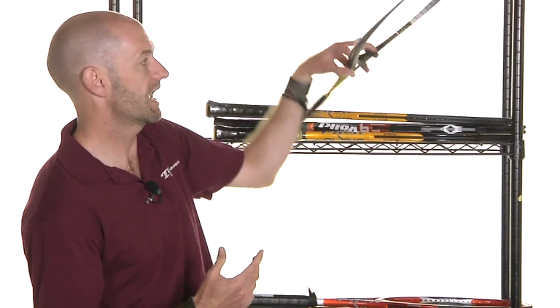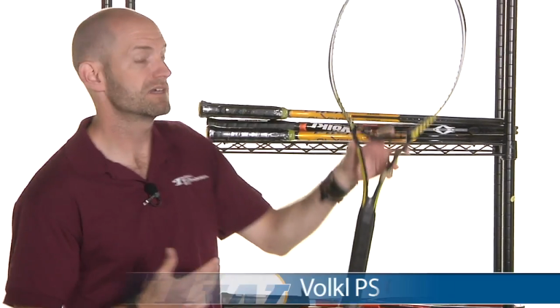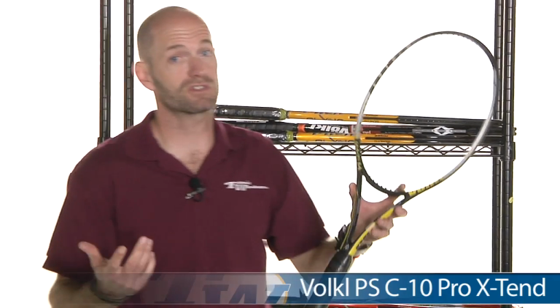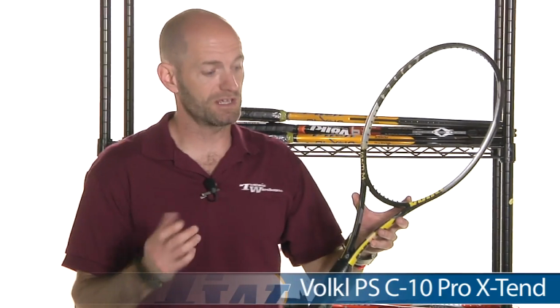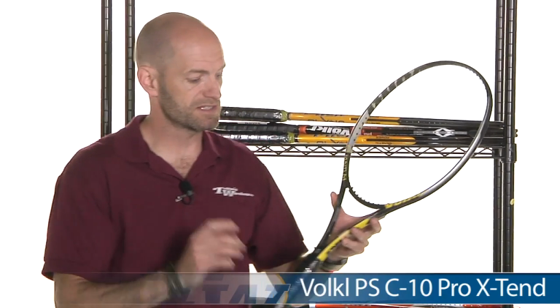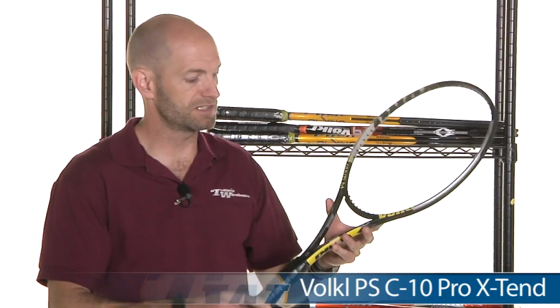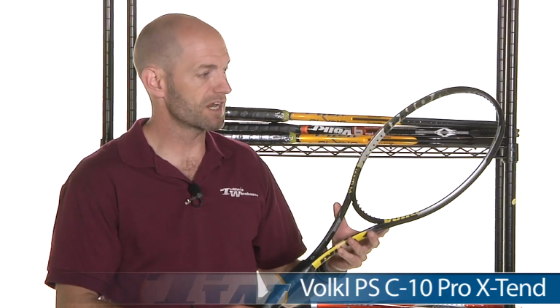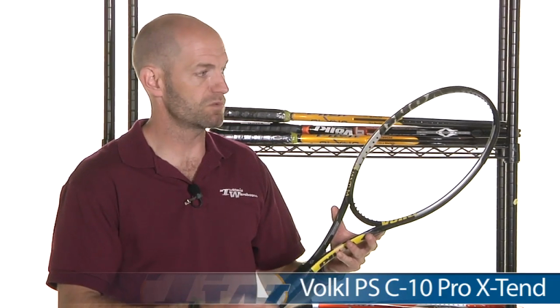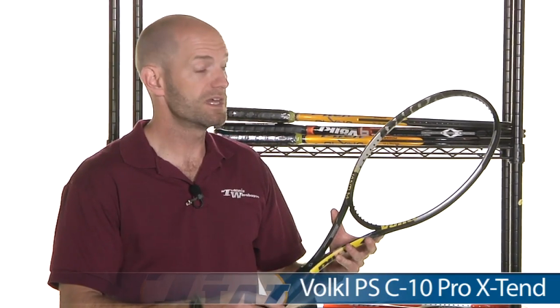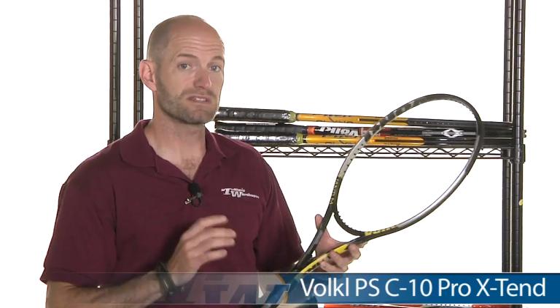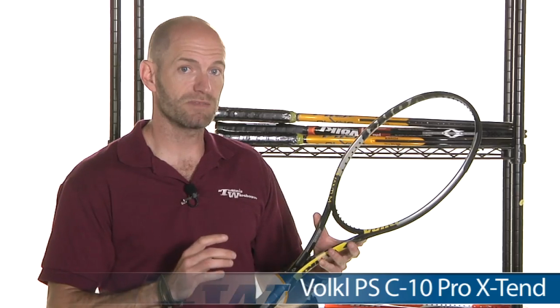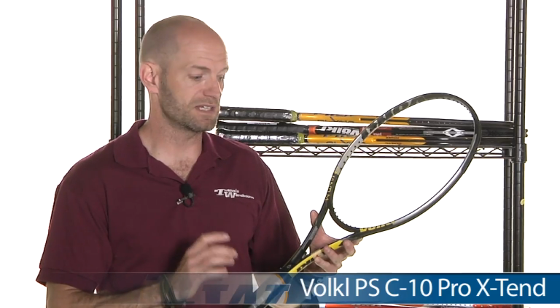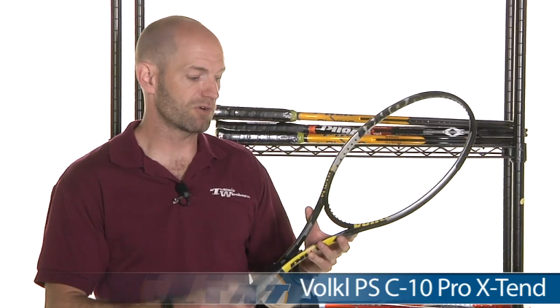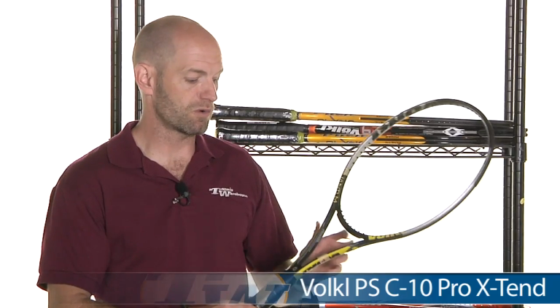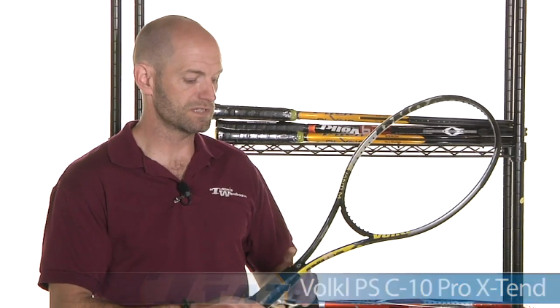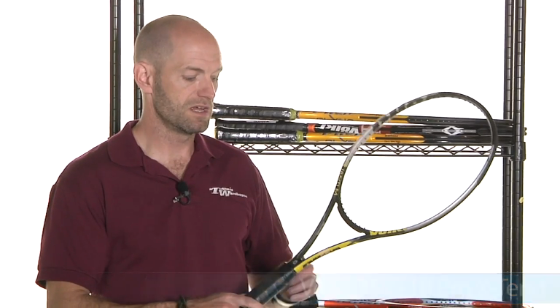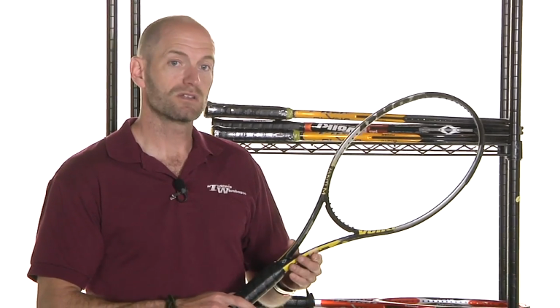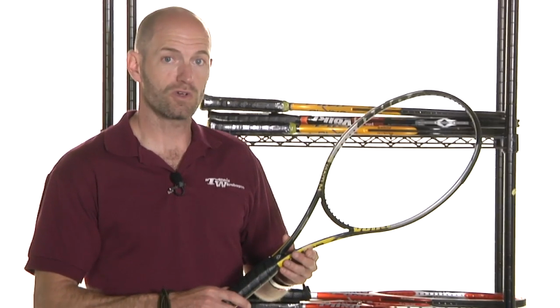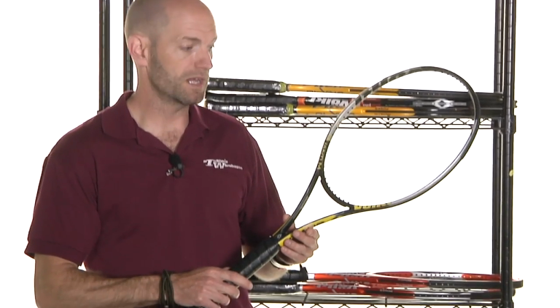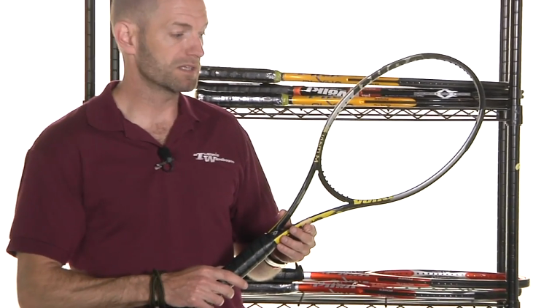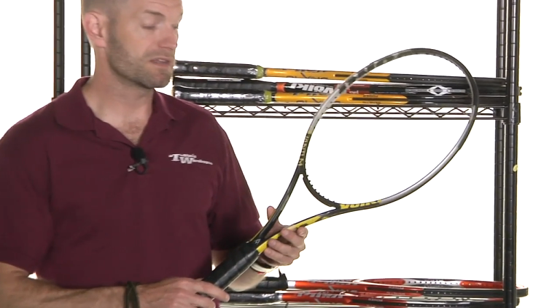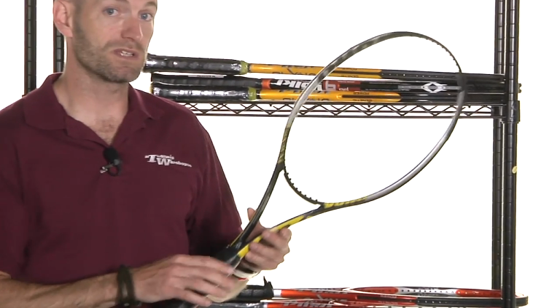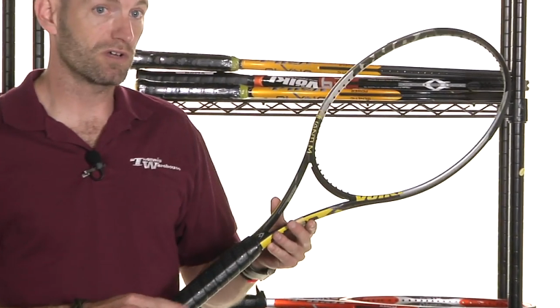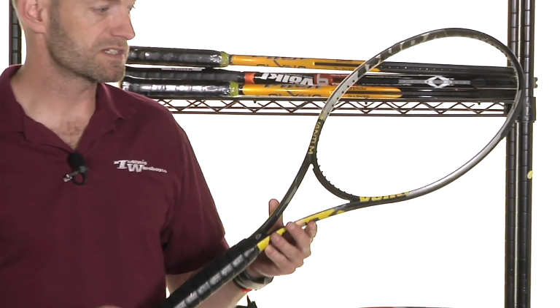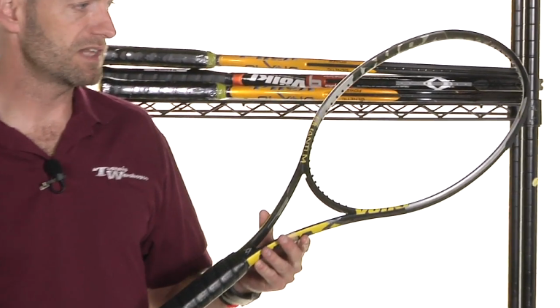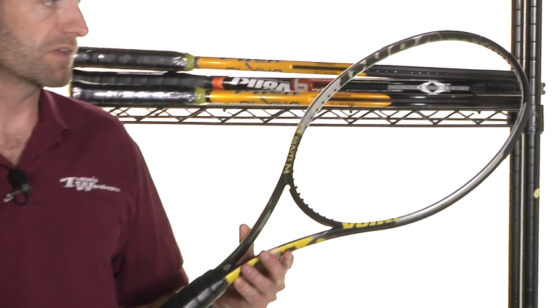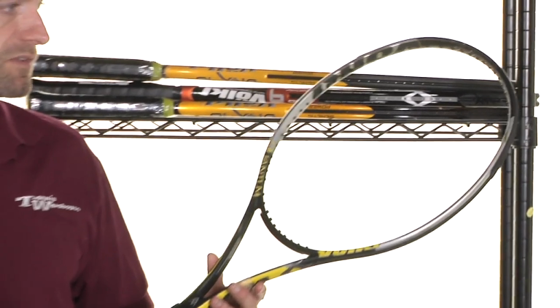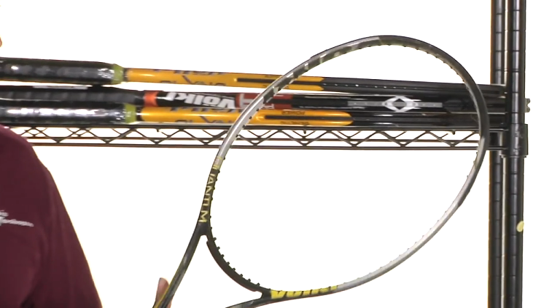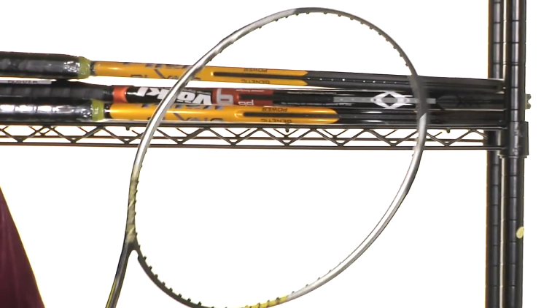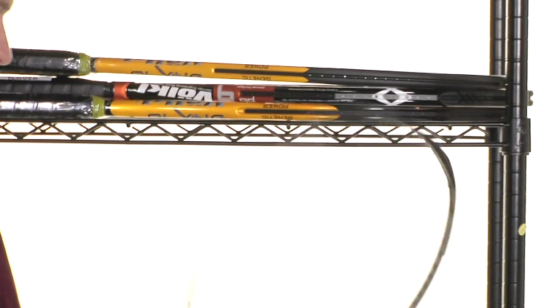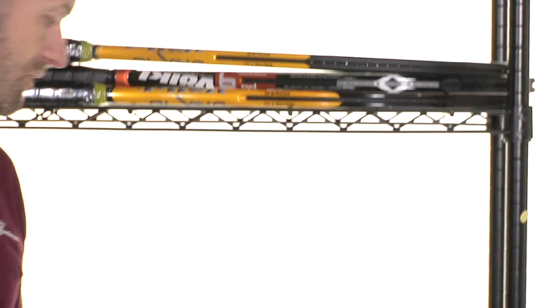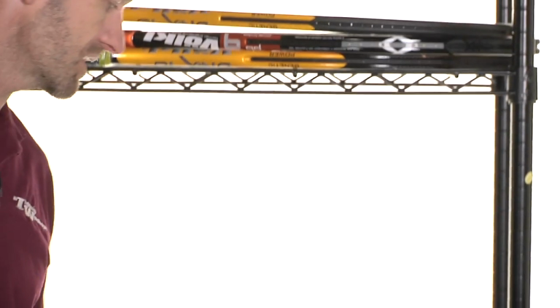Similar story here — this is a Taylor Dent racket. It's a C10 Pro with a Quantum 10 Tour cosmetic. But this one is extended length to suit Taylor Dent when he was swinging Volkl sticks.